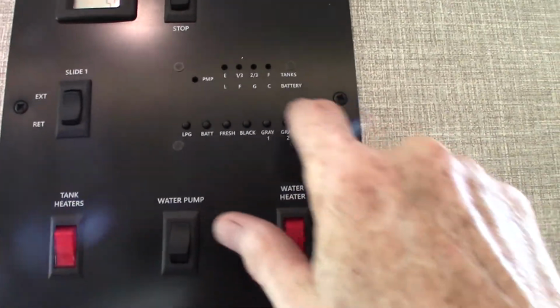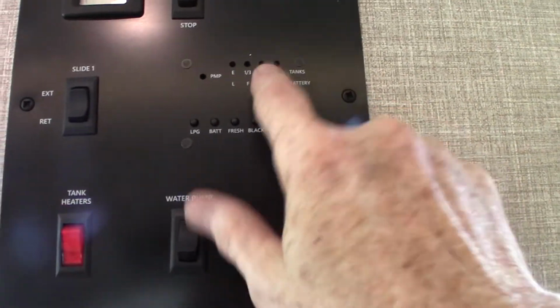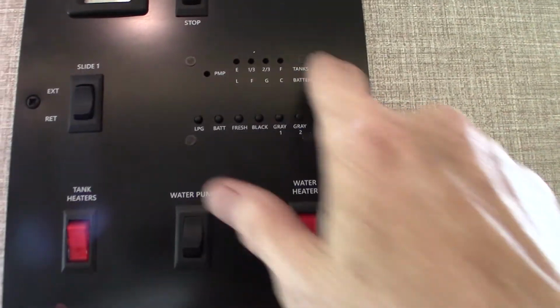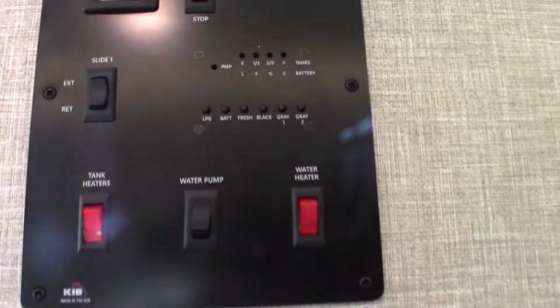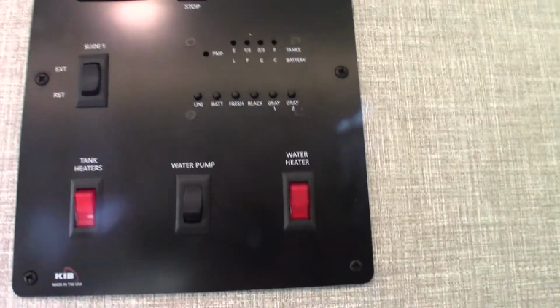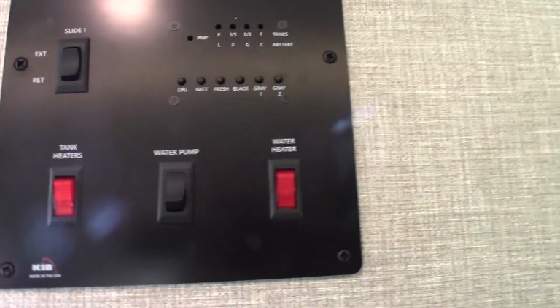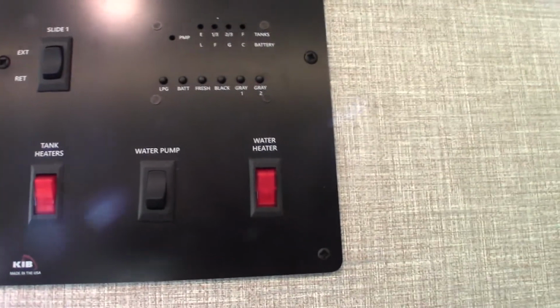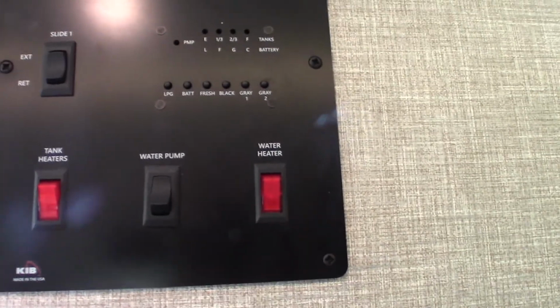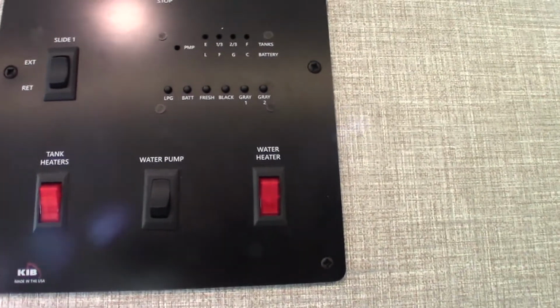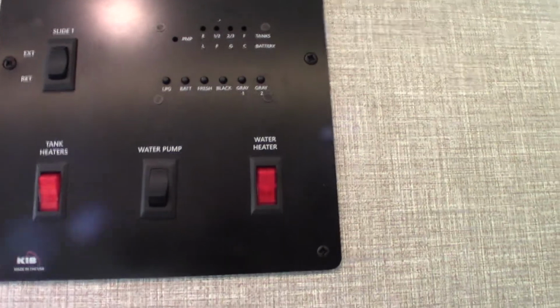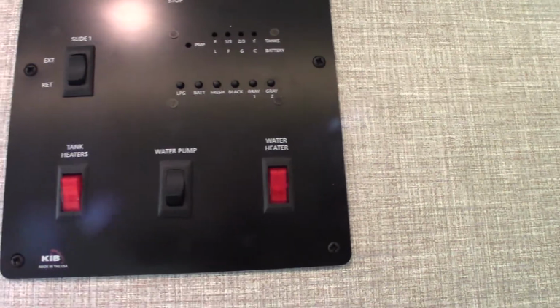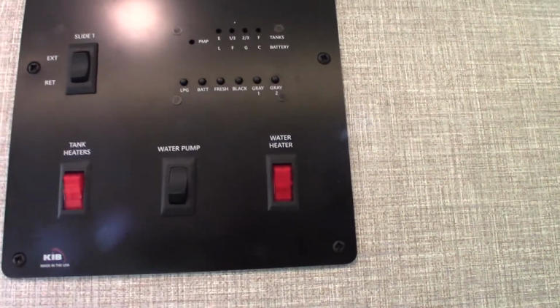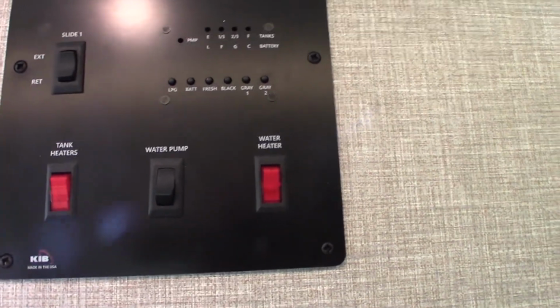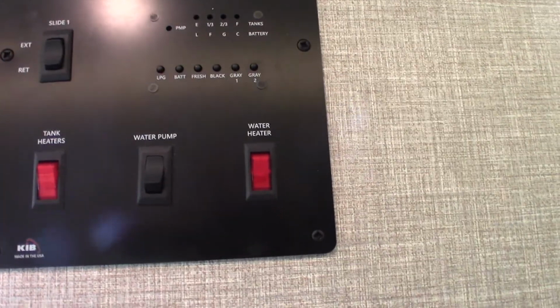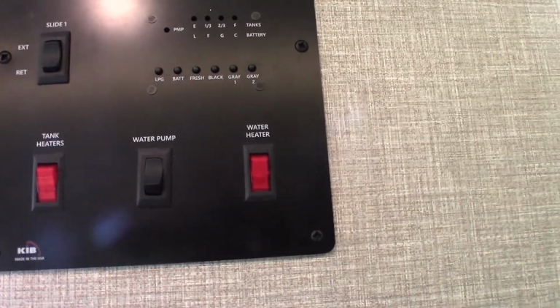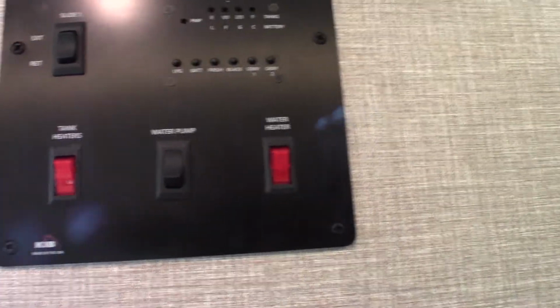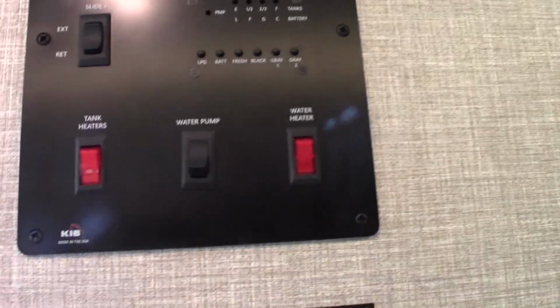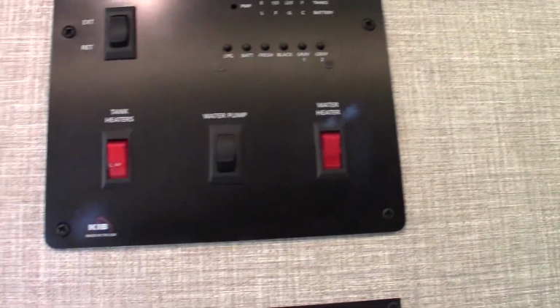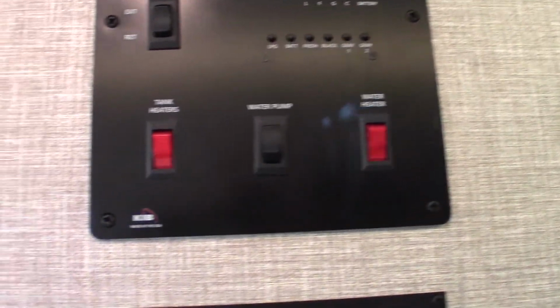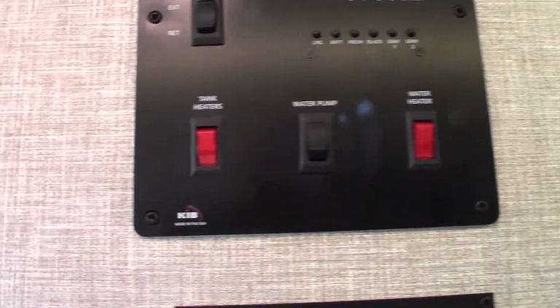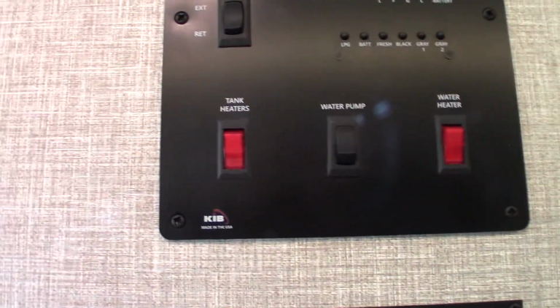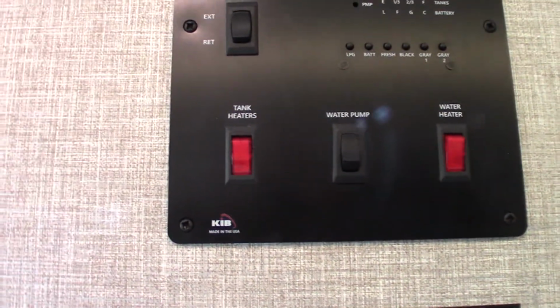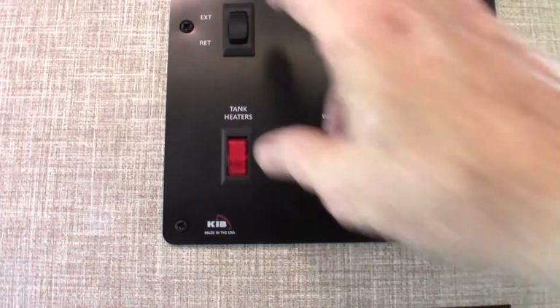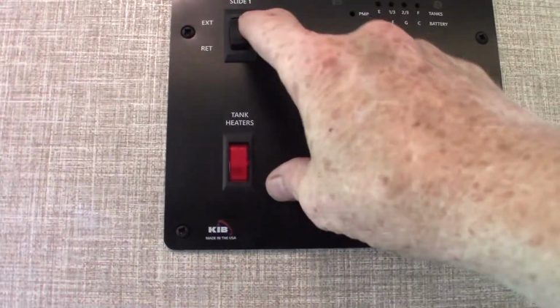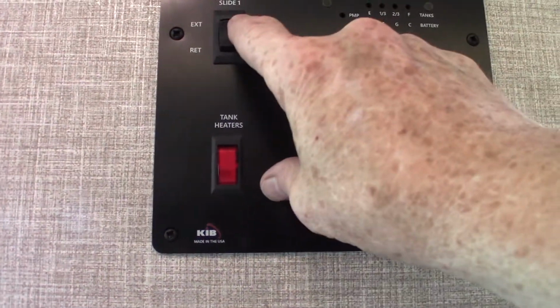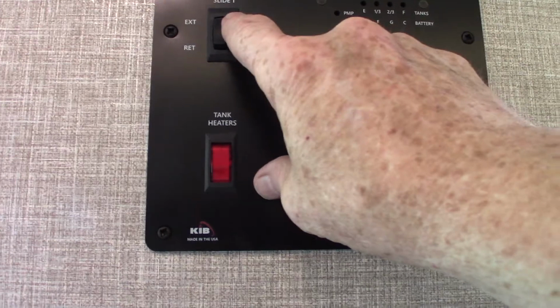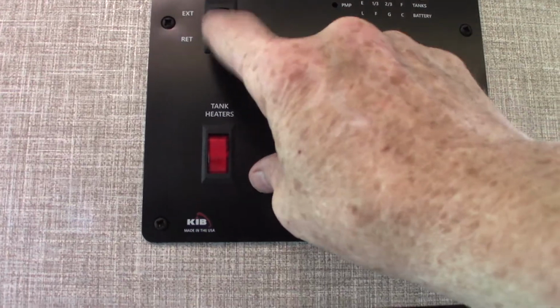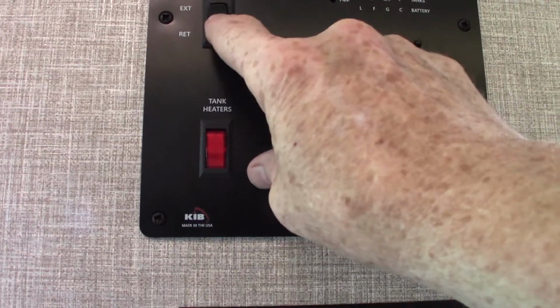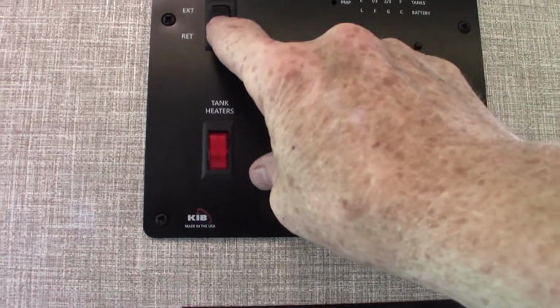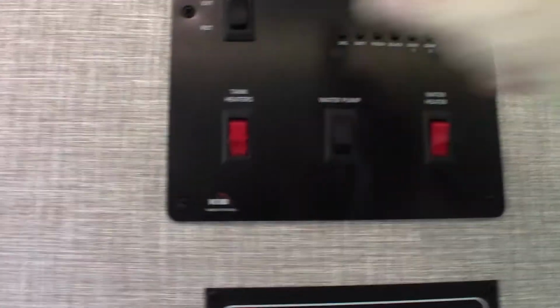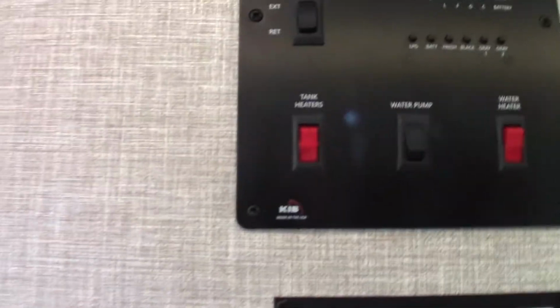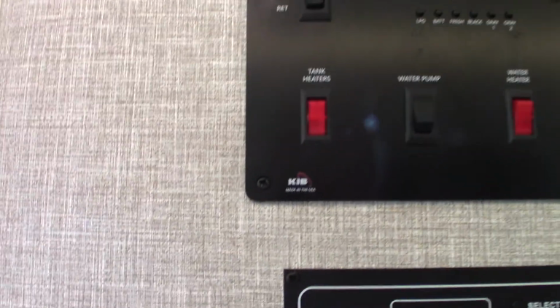Once the tank gets past two-thirds, you're going to have to start thinking about dumping the black and gray tanks. The slide-out one control is right here.